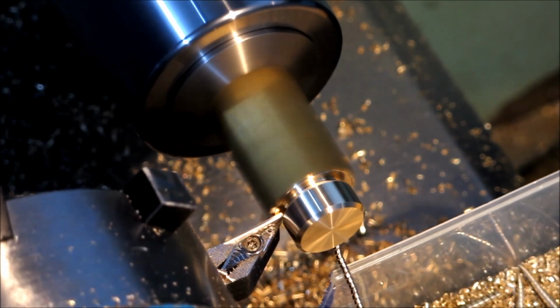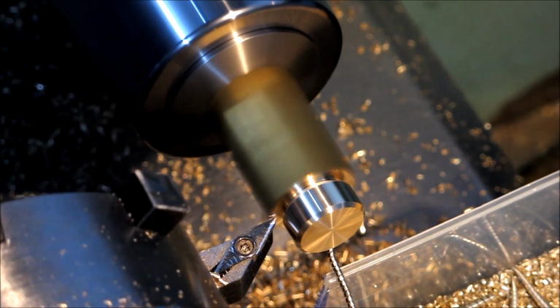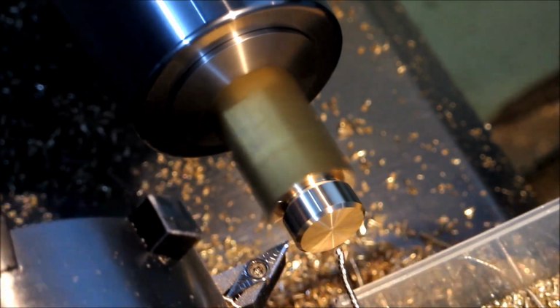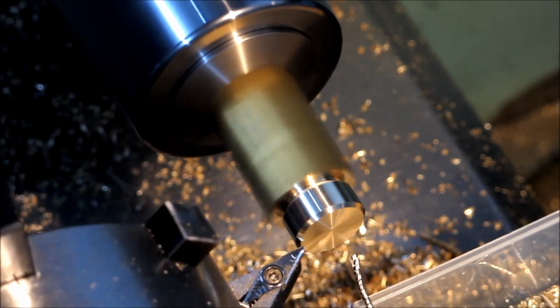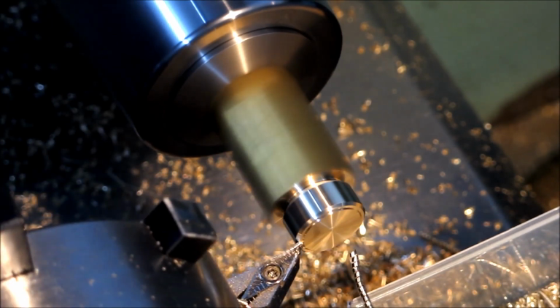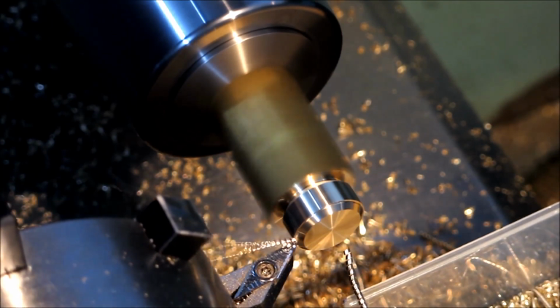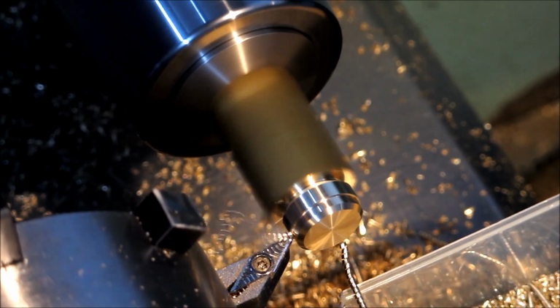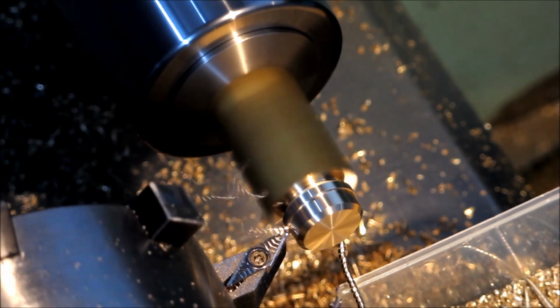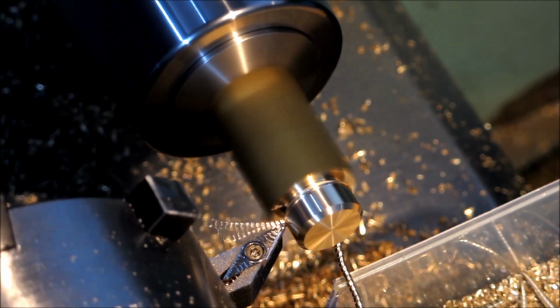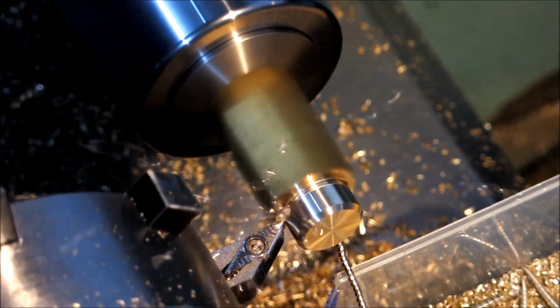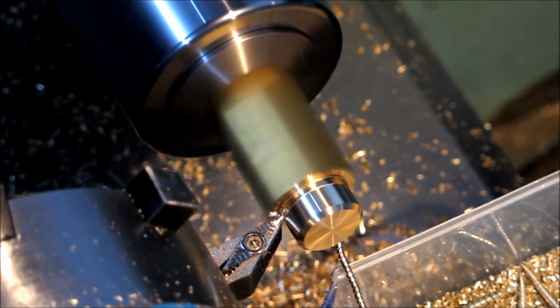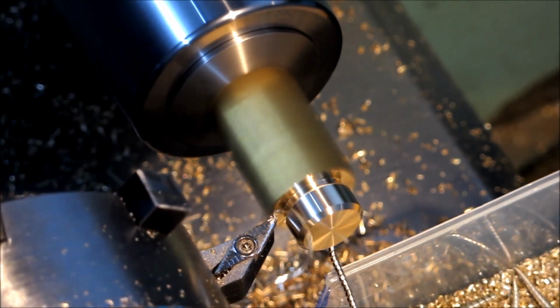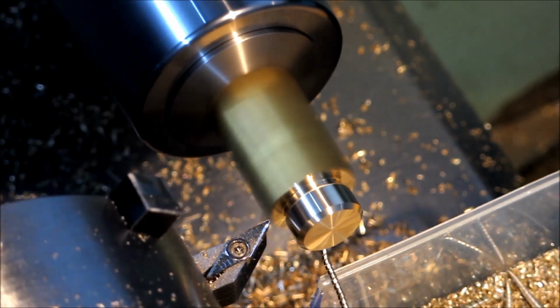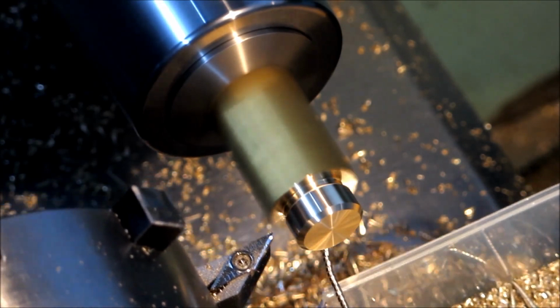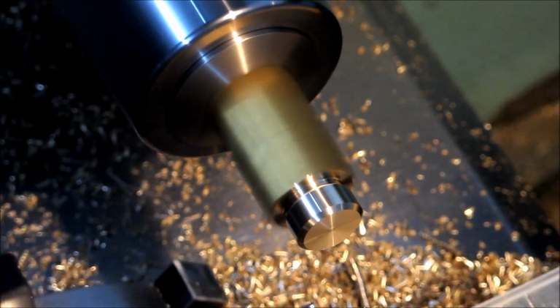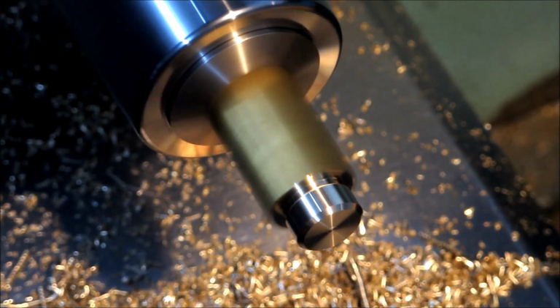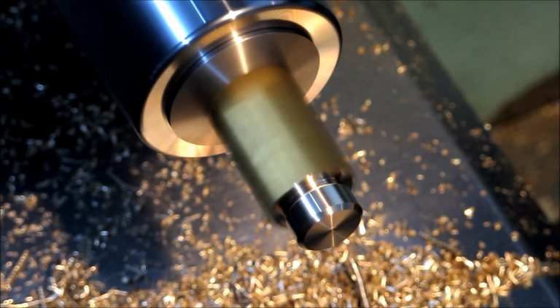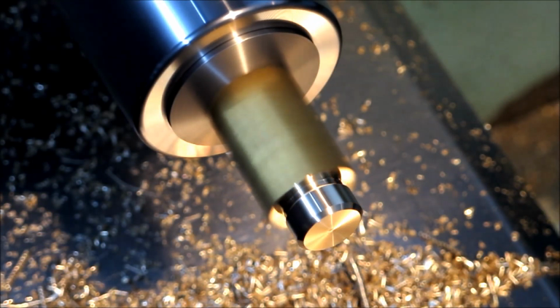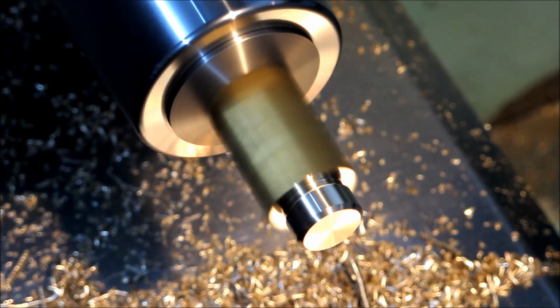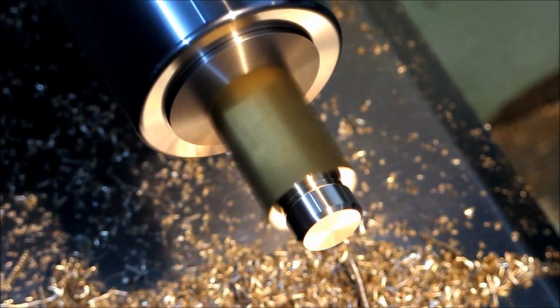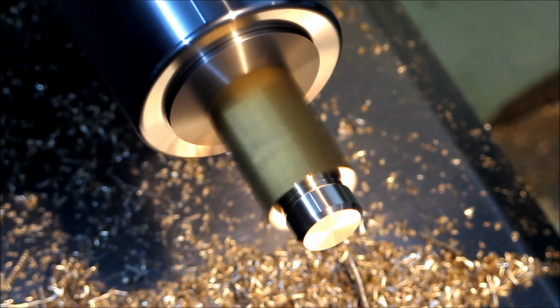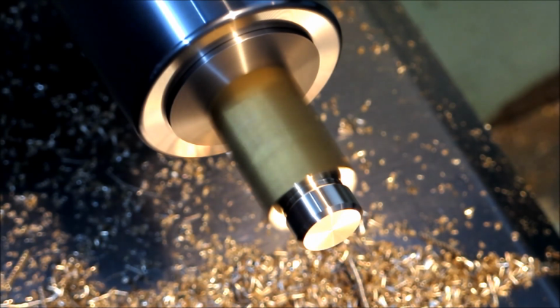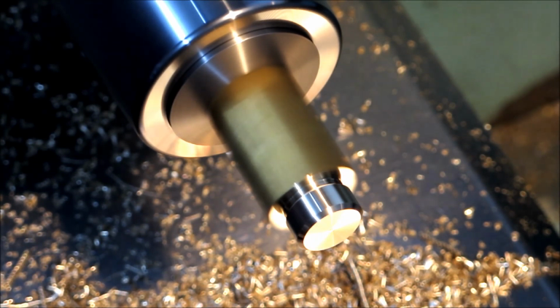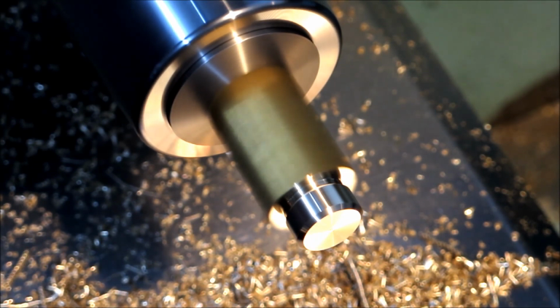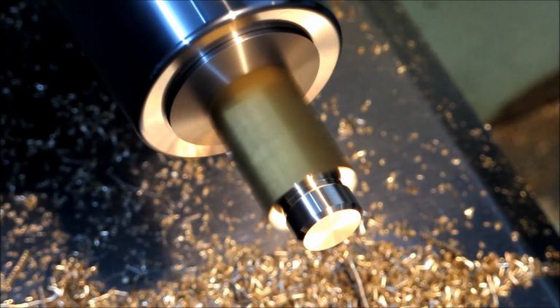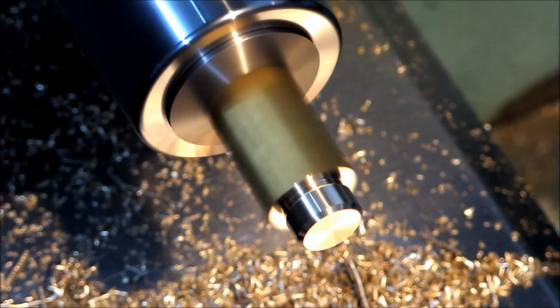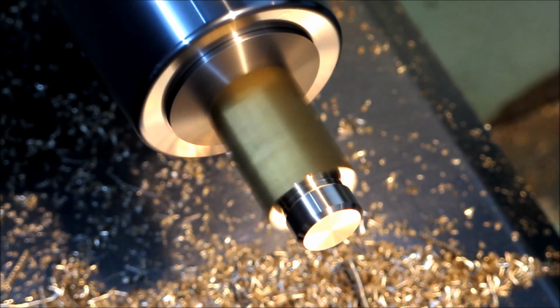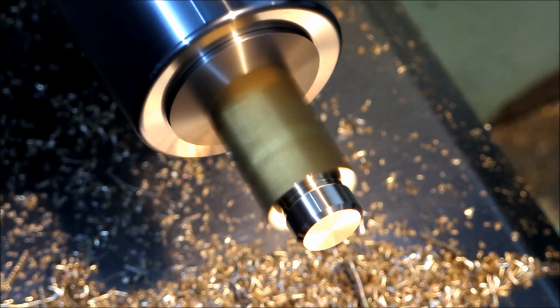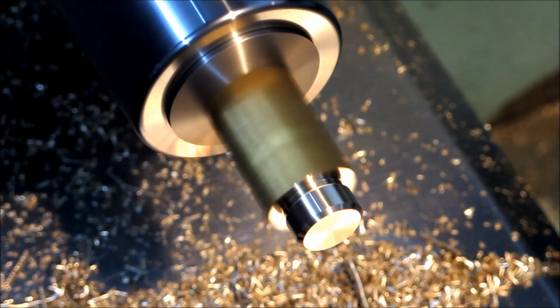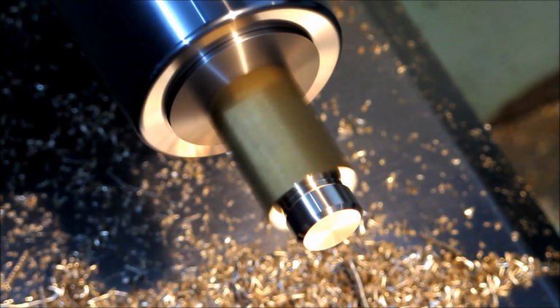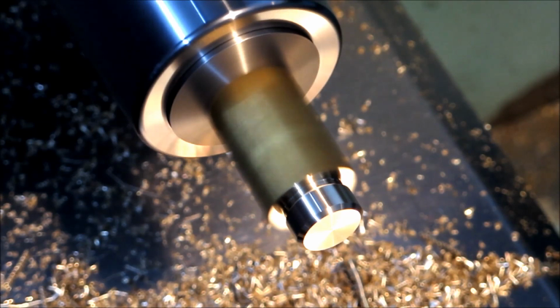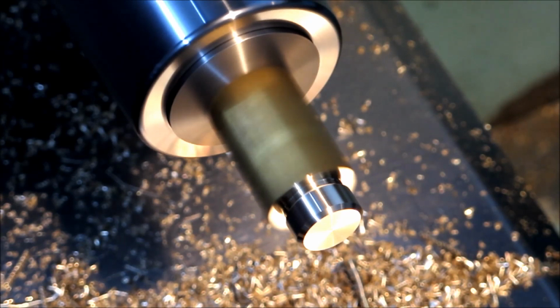If you use a zero rake, as we used to be told in the olden days, you just get brass sprayed everywhere — it's horrible. This gives you a nice controllable chip that you can manage.